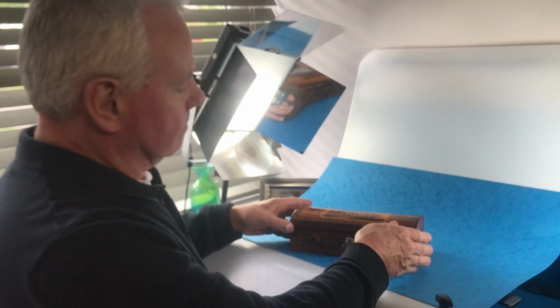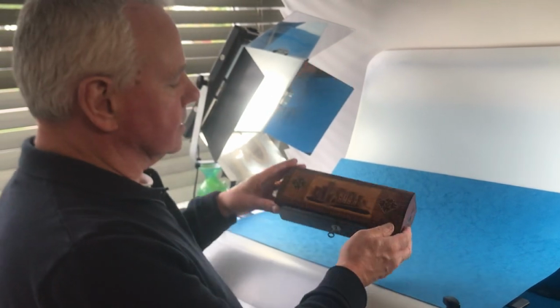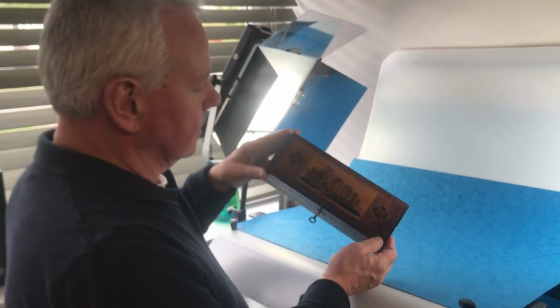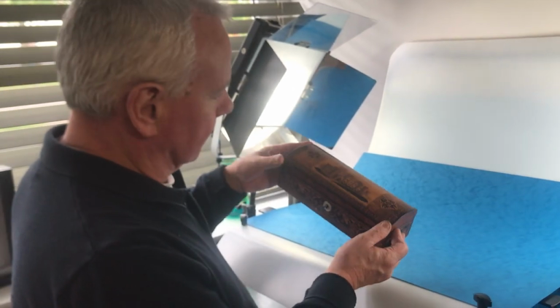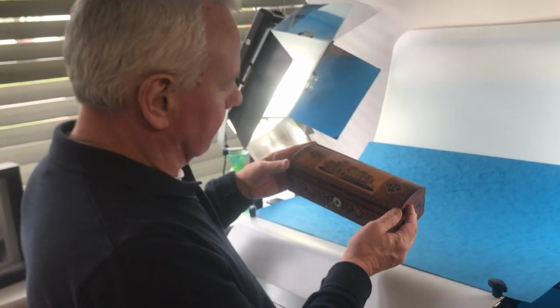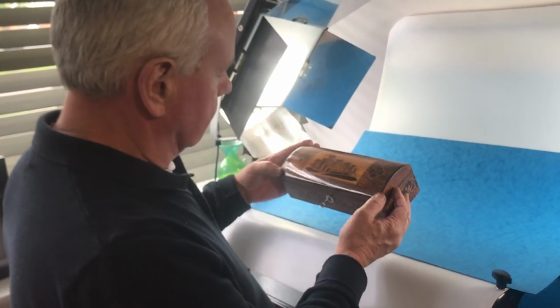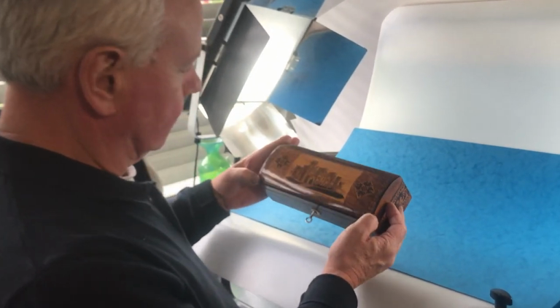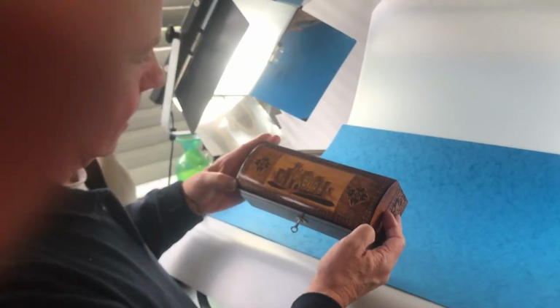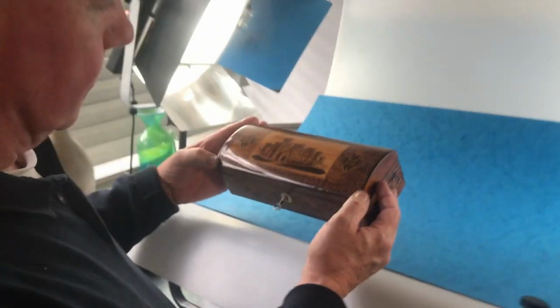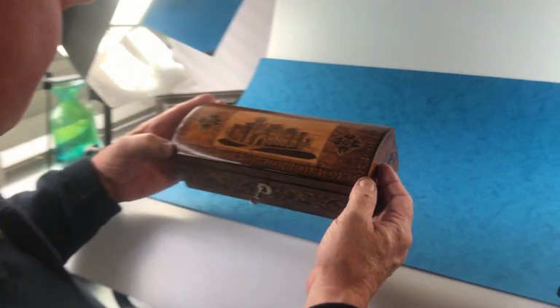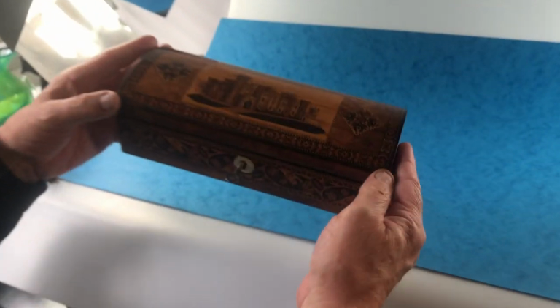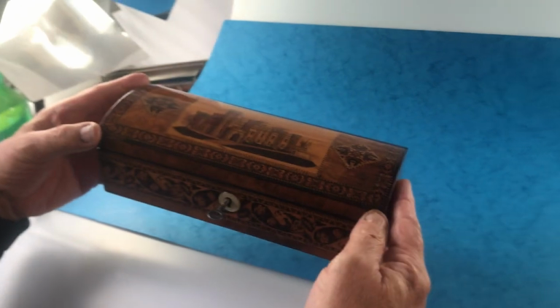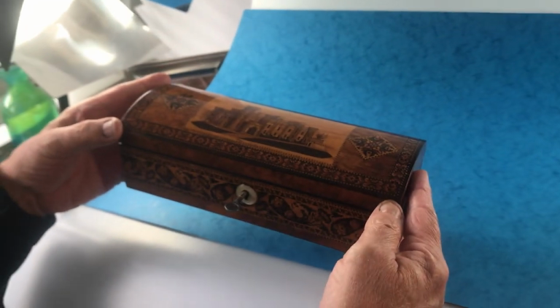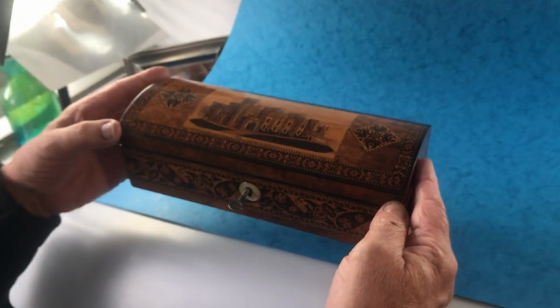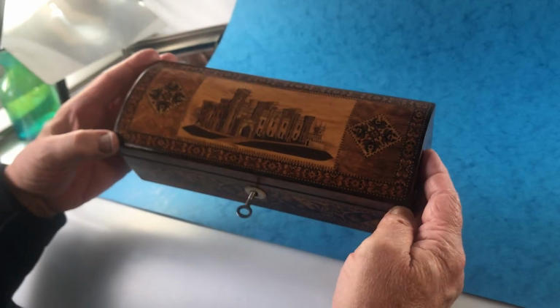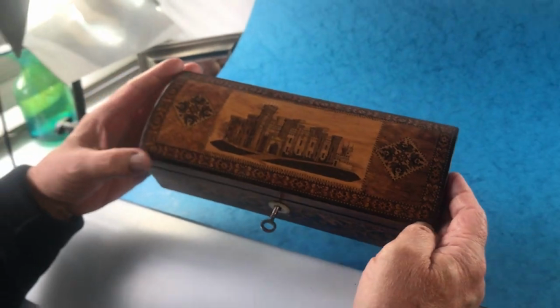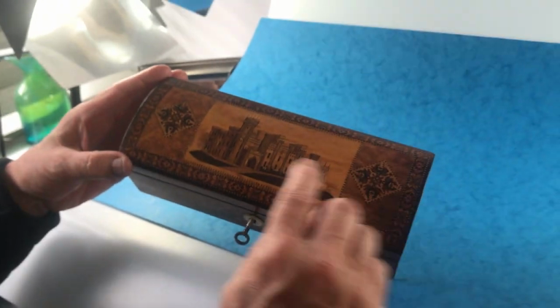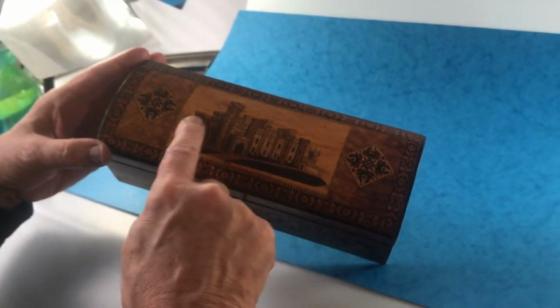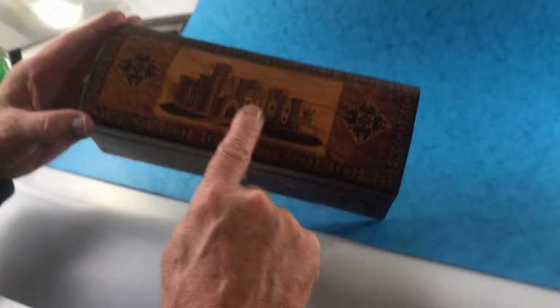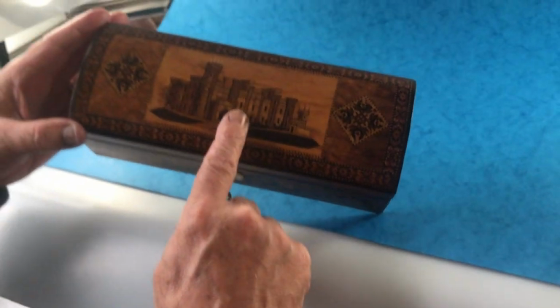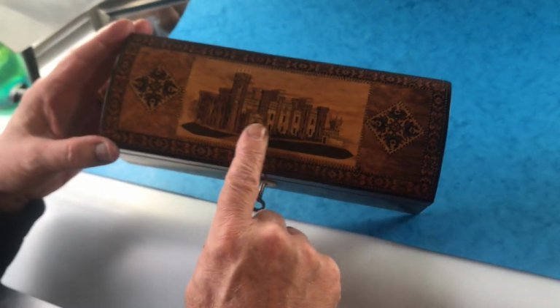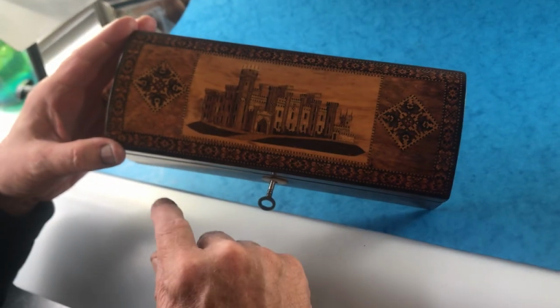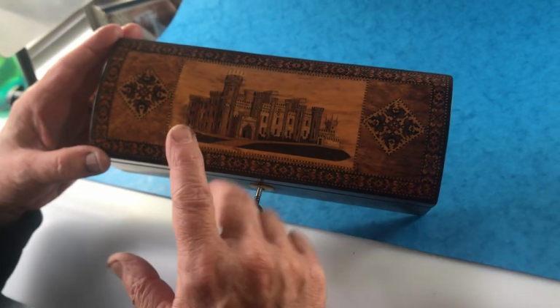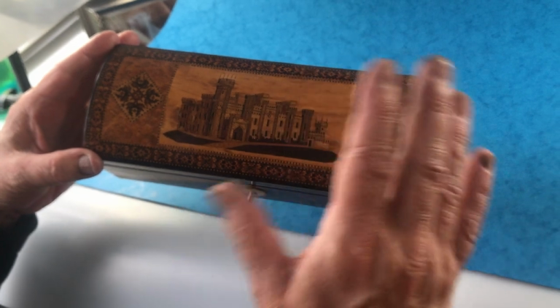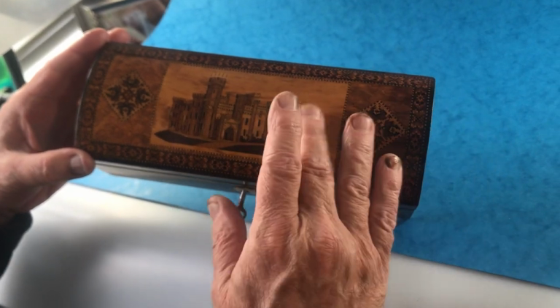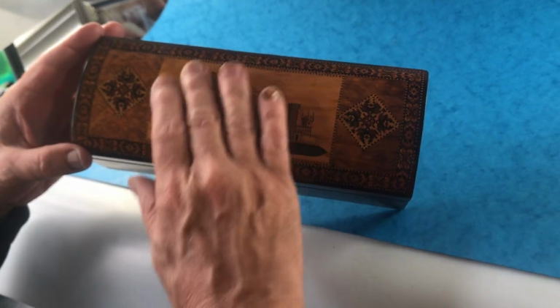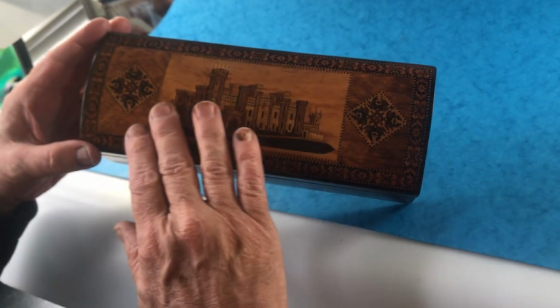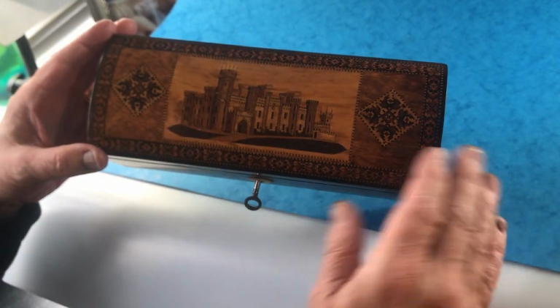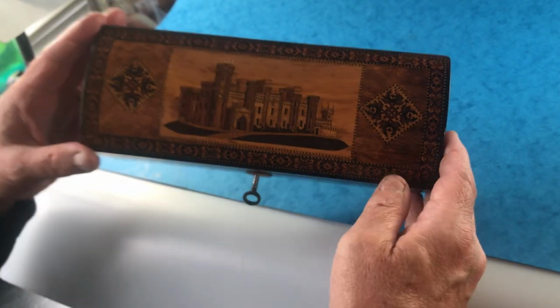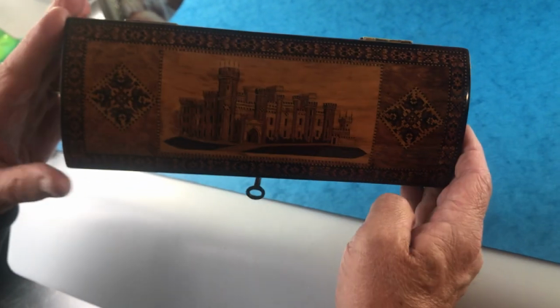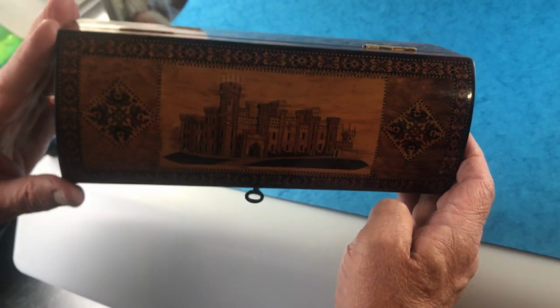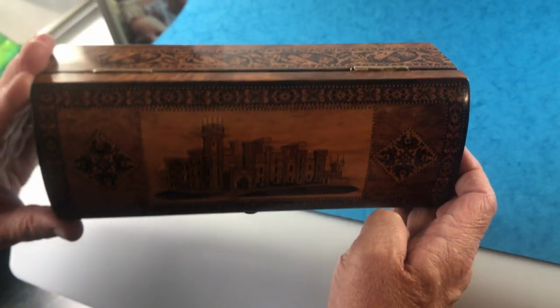This is a lovely little early Tunbridge Ware glove box, dating to about 1840. We think it's Batlabbey Gatehouse, although we could be wrong. Early inlet castle.